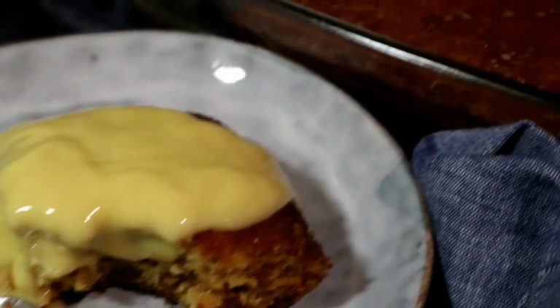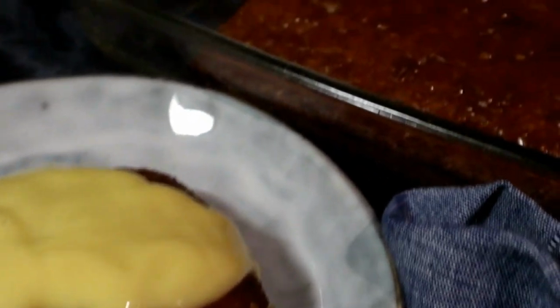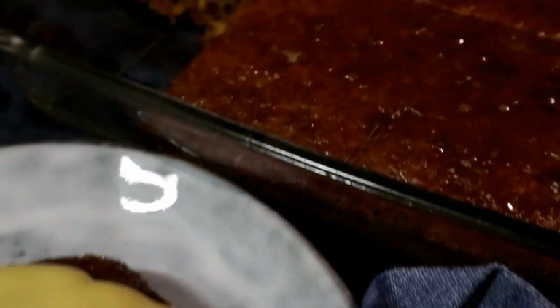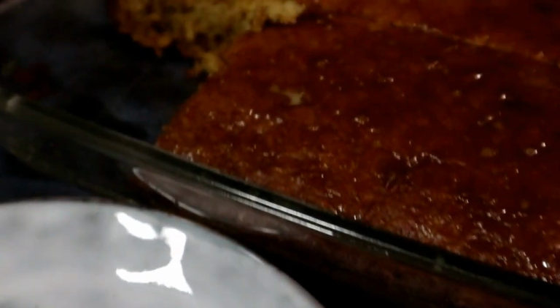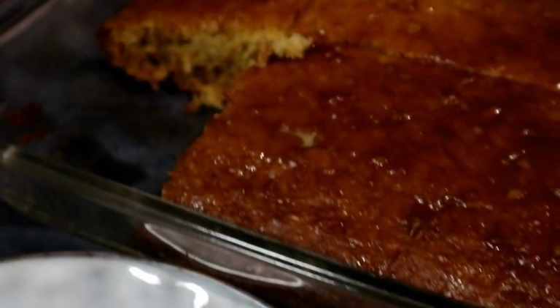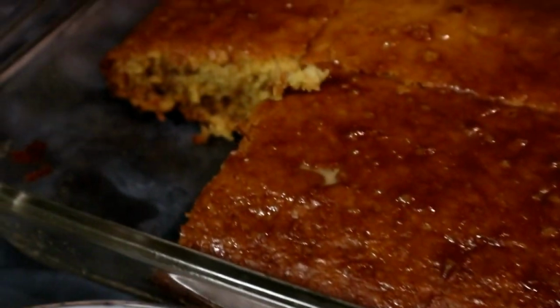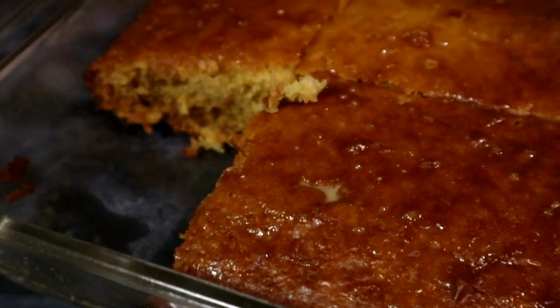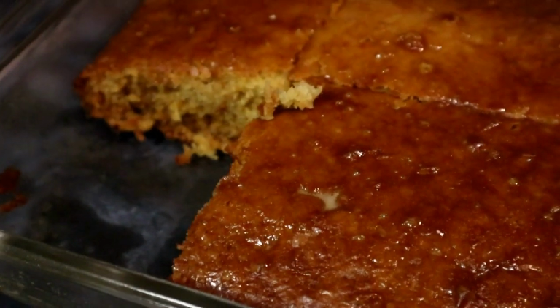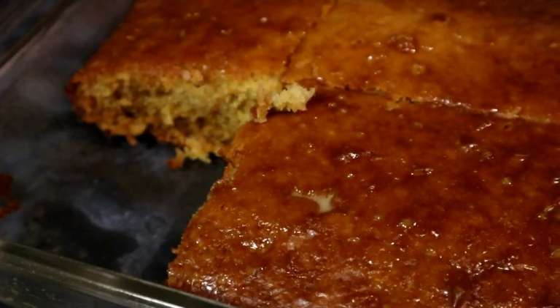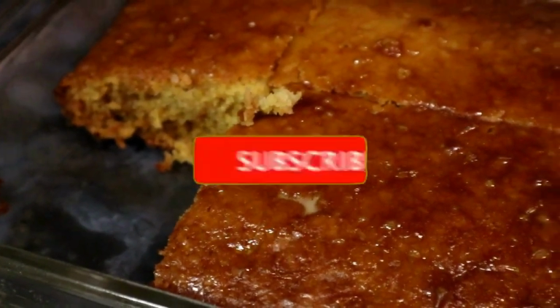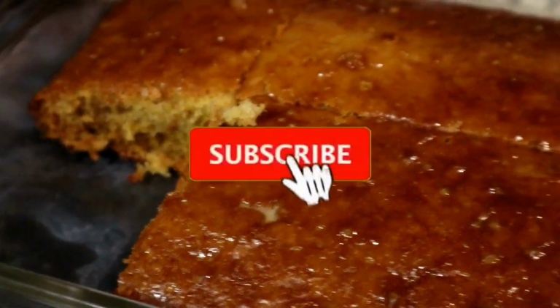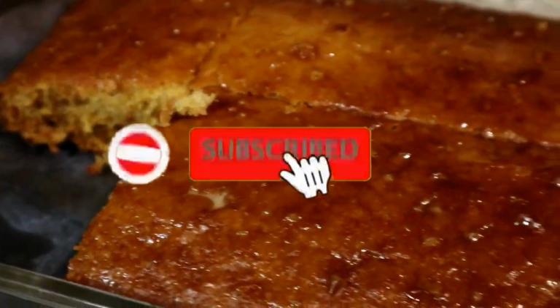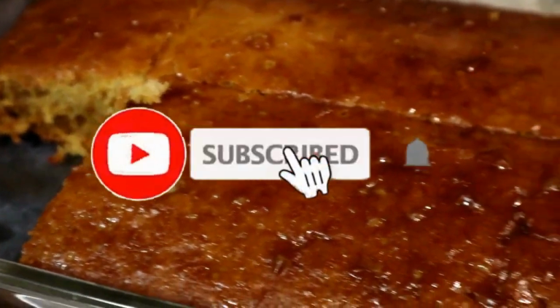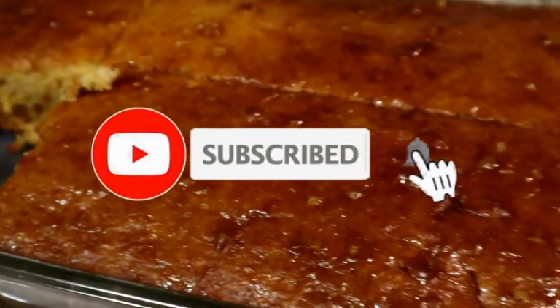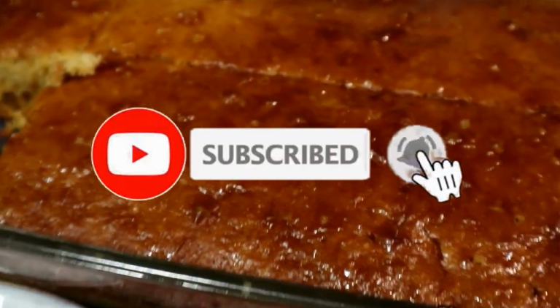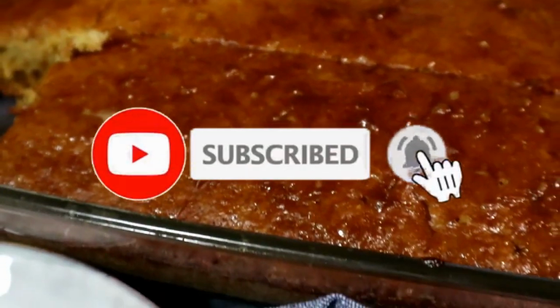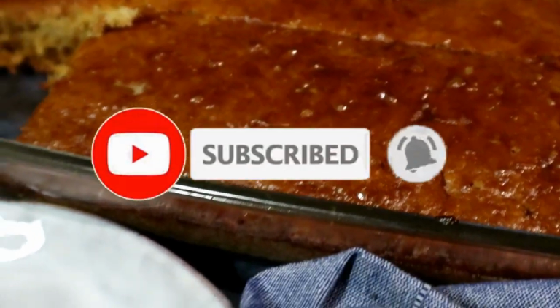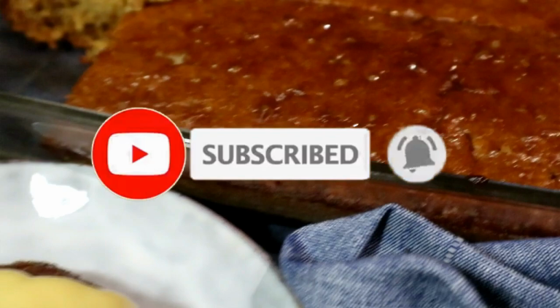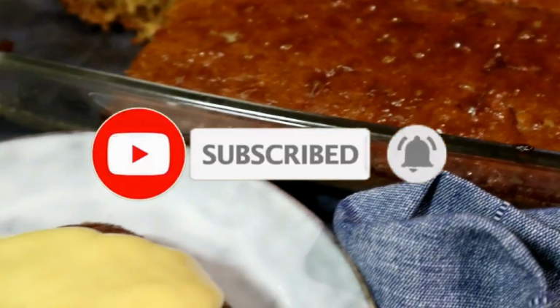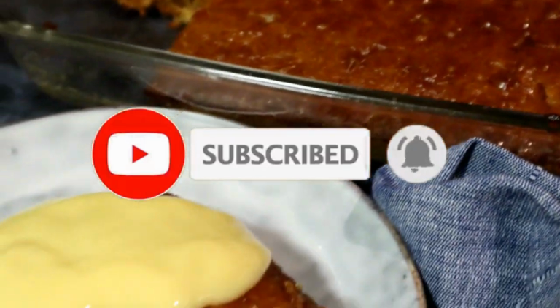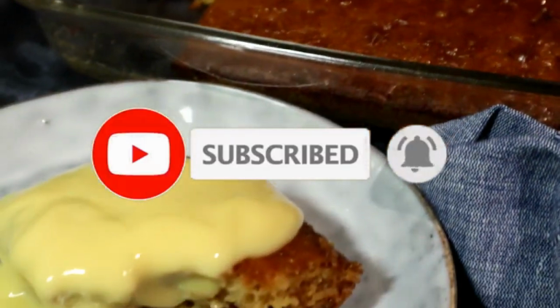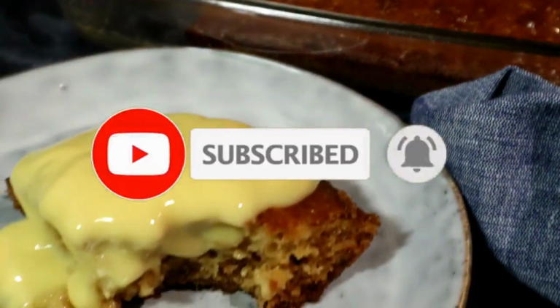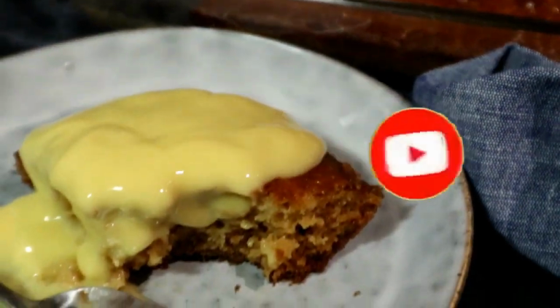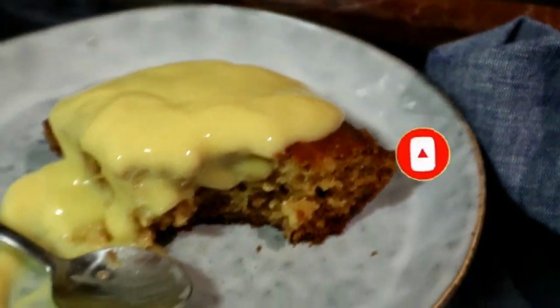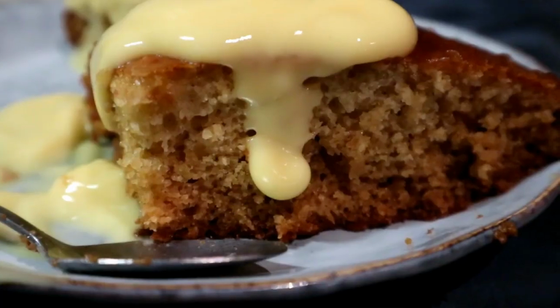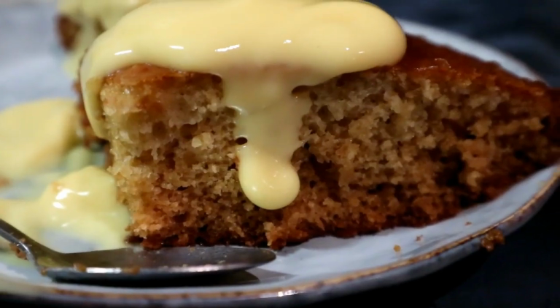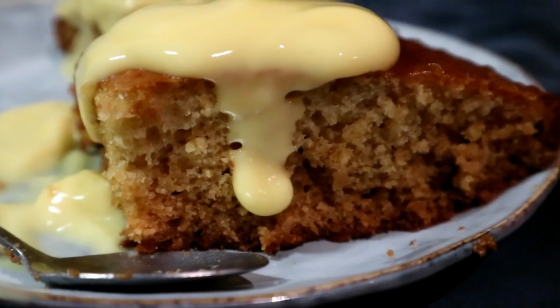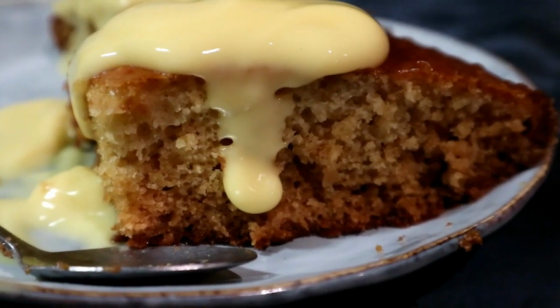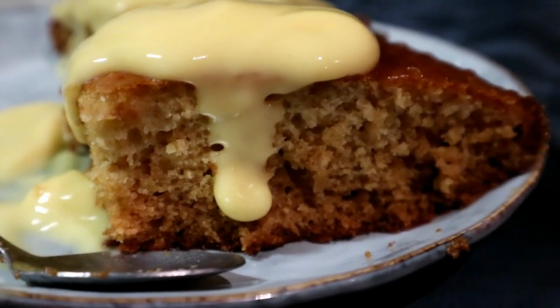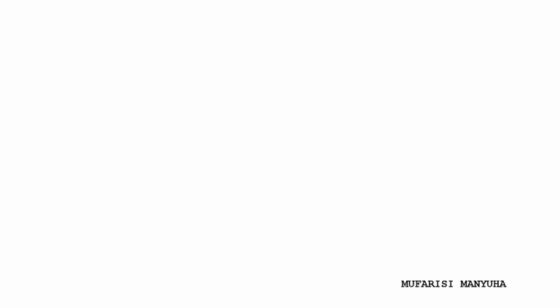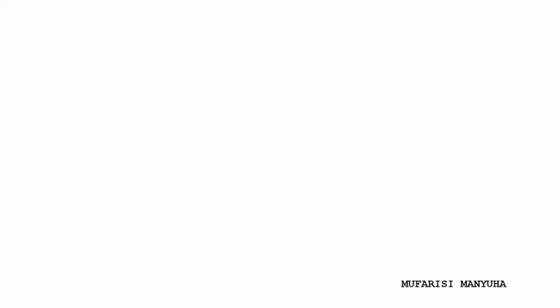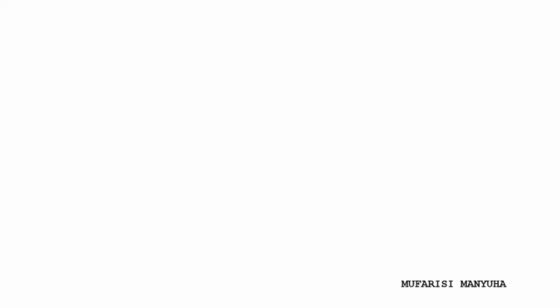Malva pudding is just so amazing. I hope you guys try this recipe out and it turns out just as delicious as mine. Thank you so much for watching. If you are new here, please don't forget to hit that subscribe button — comment, like, and subscribe. I will definitely see you guys next time. Thank you, bye!